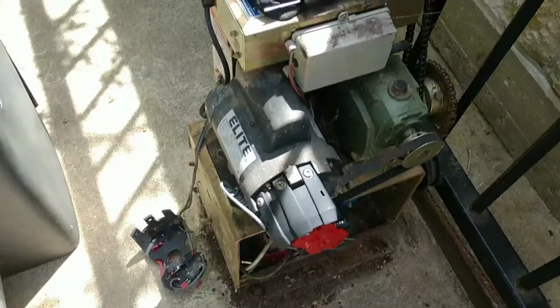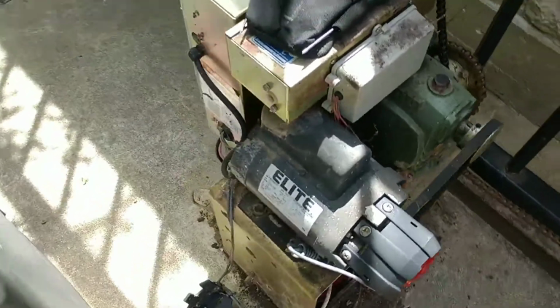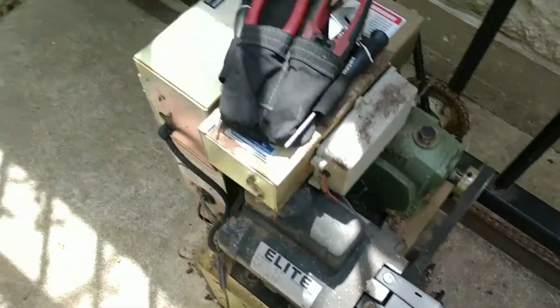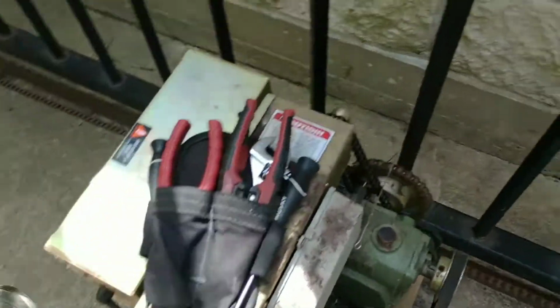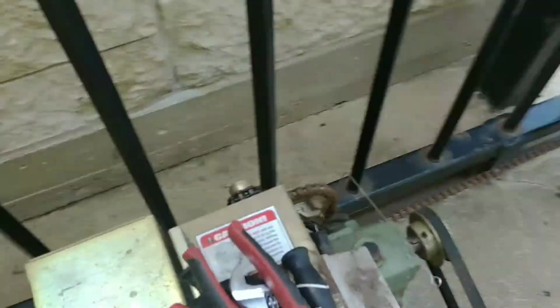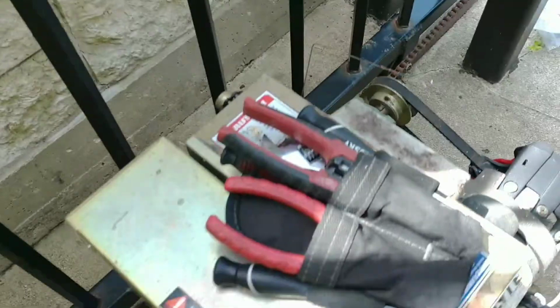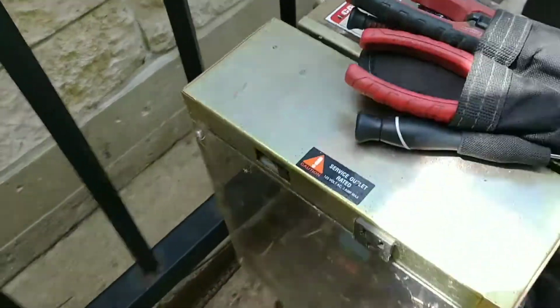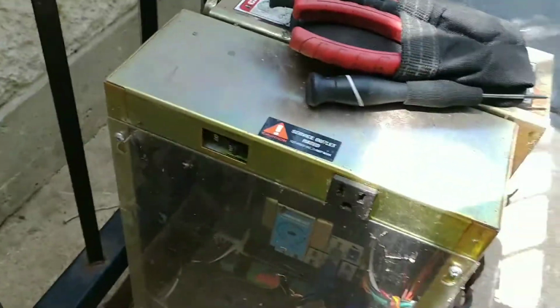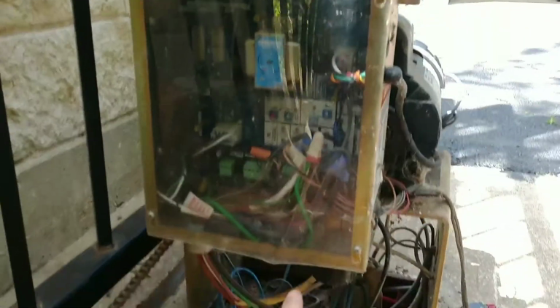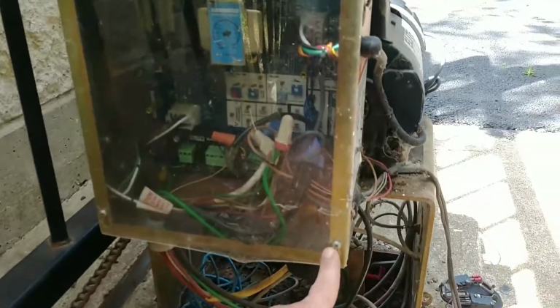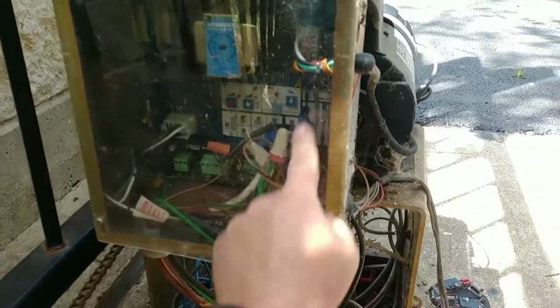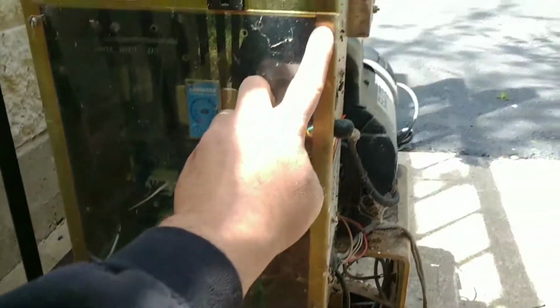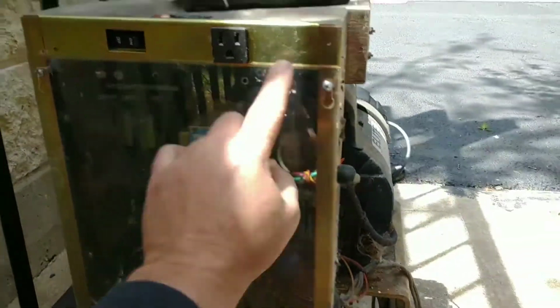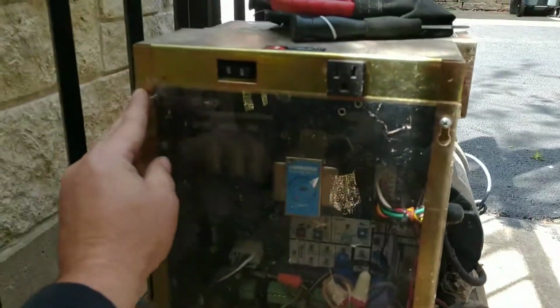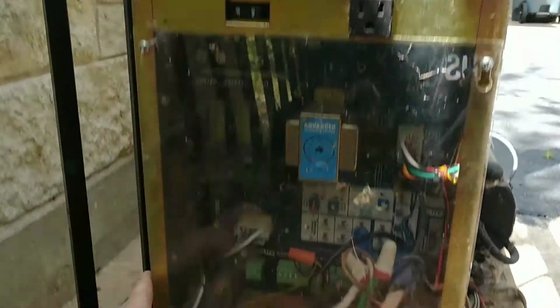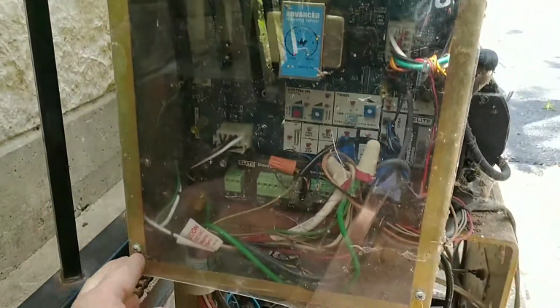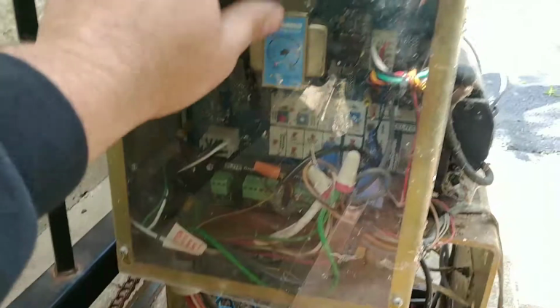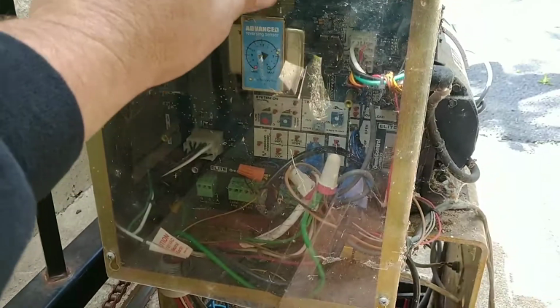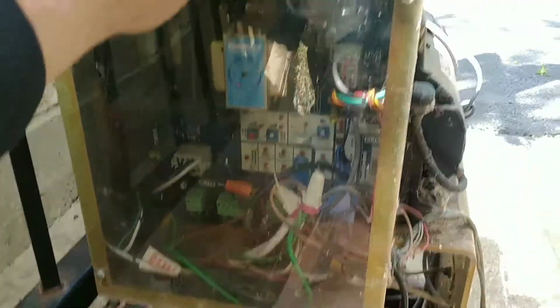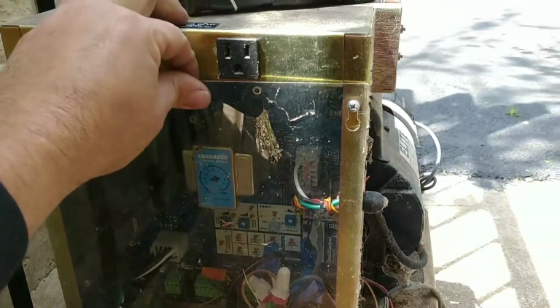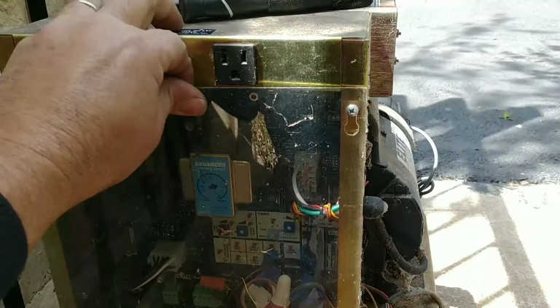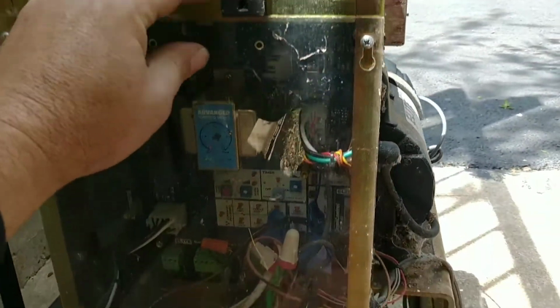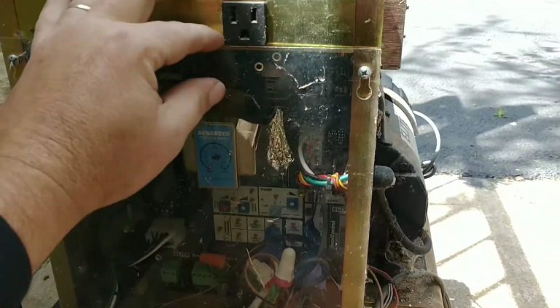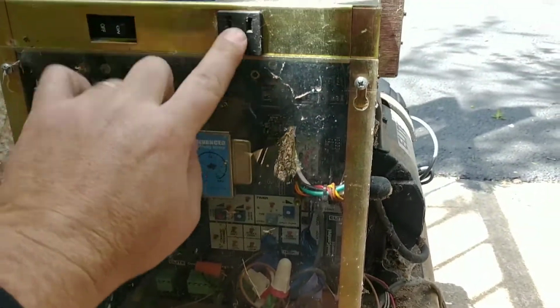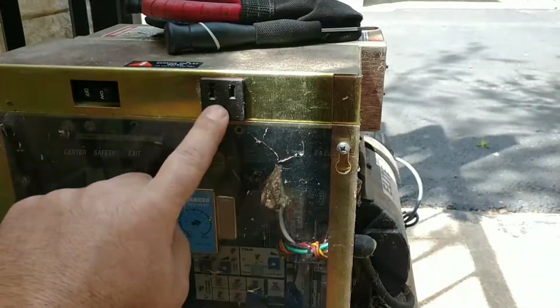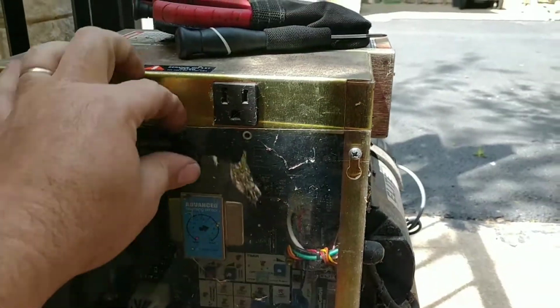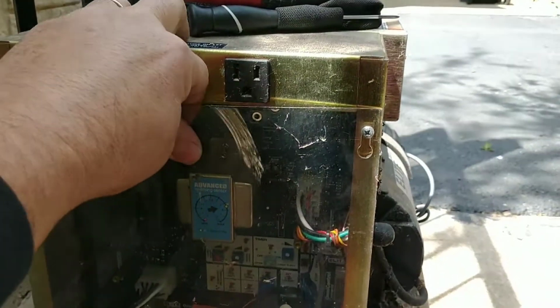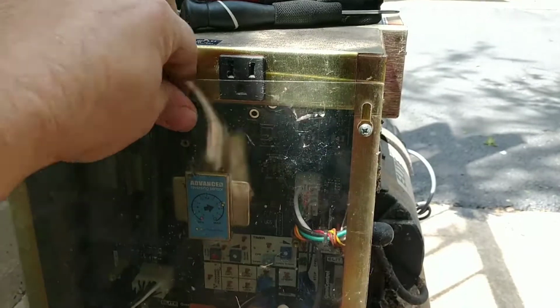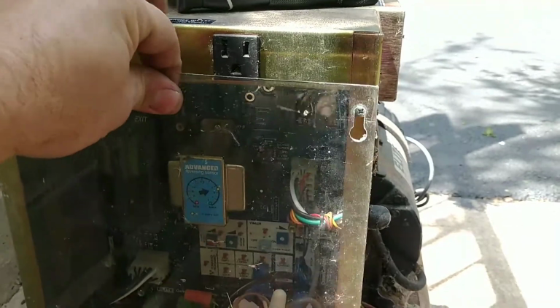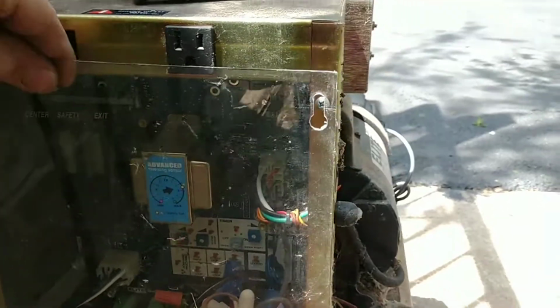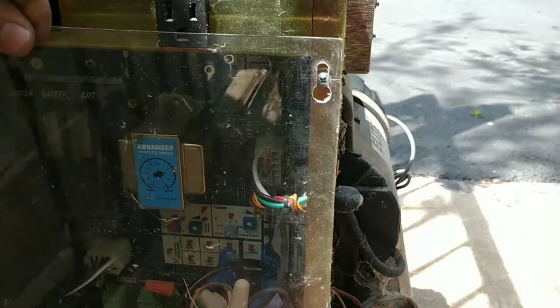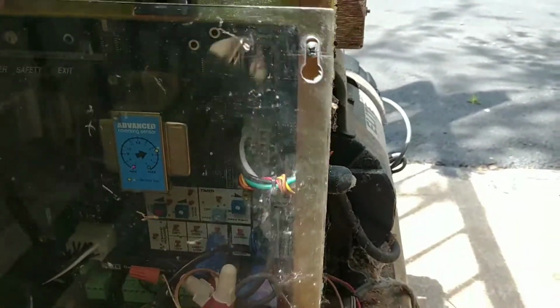Come around to this side of the machine and loosen up these four screws, and then this cover just lifts. You've got to pull it out from this electrical socket a little bit and then lift up on it and it'll come off.